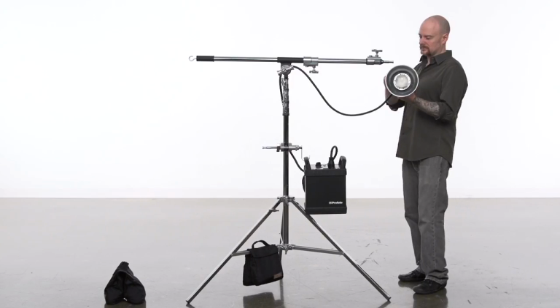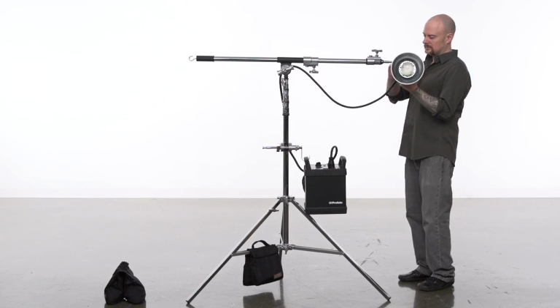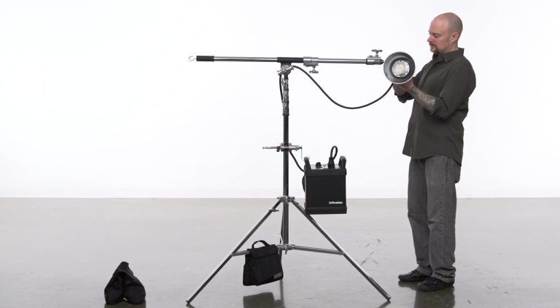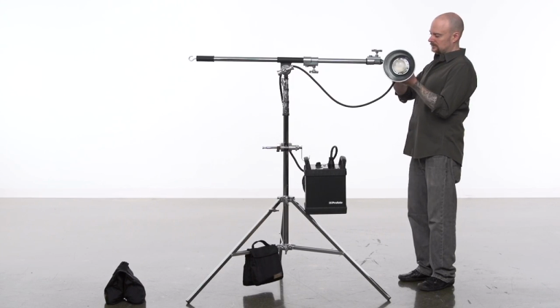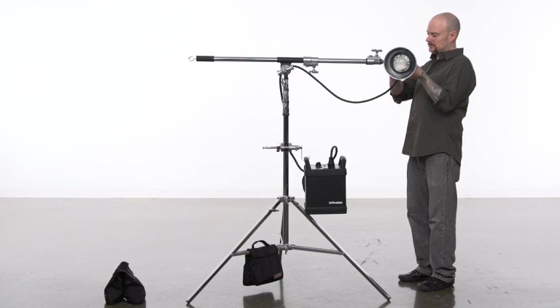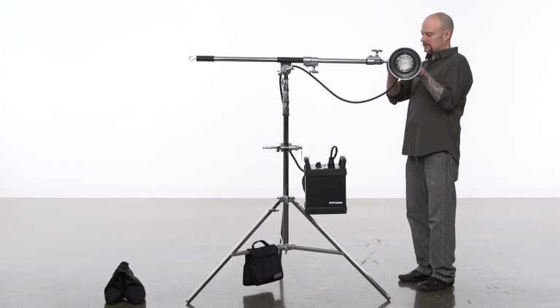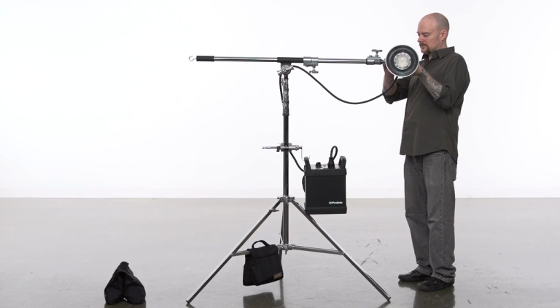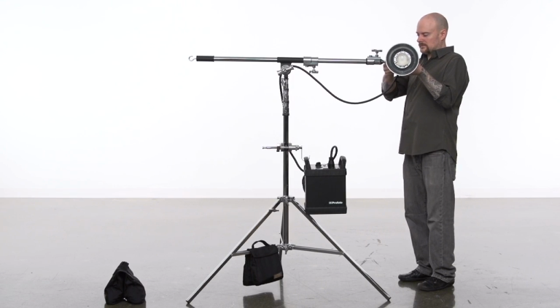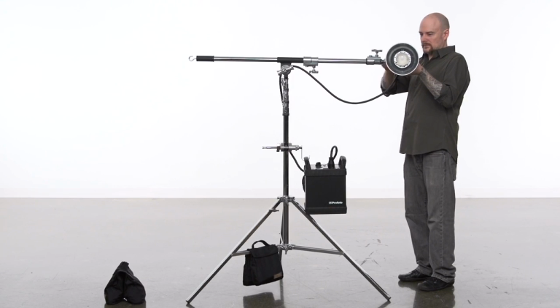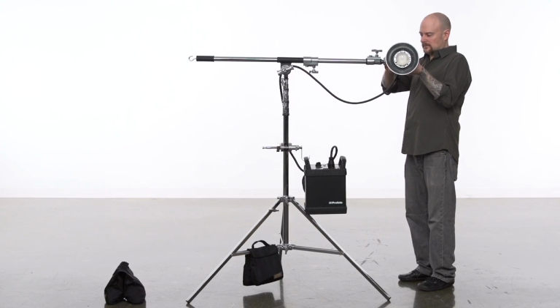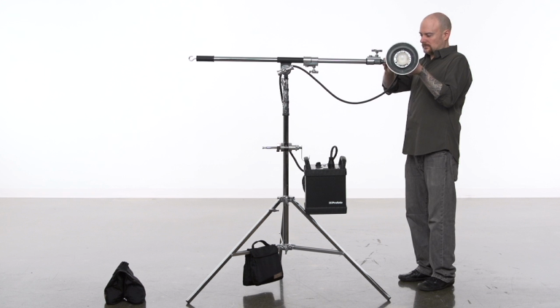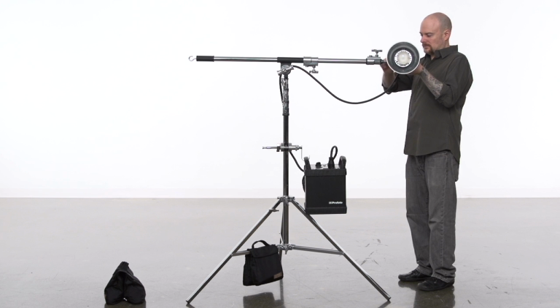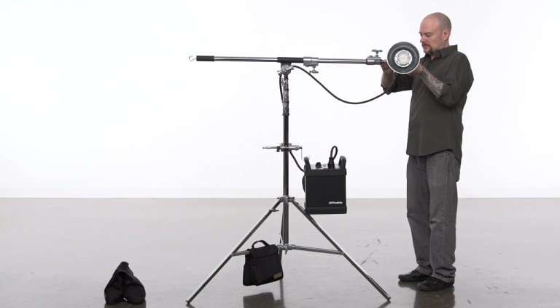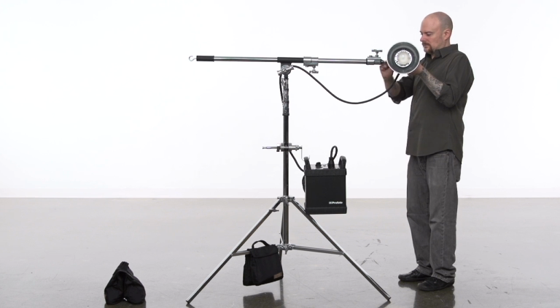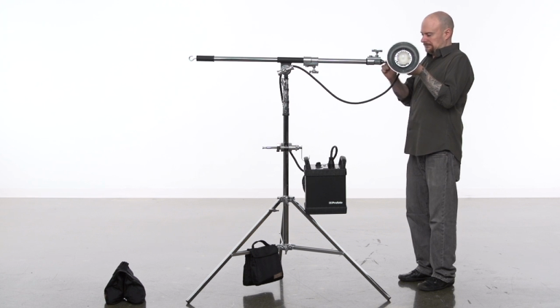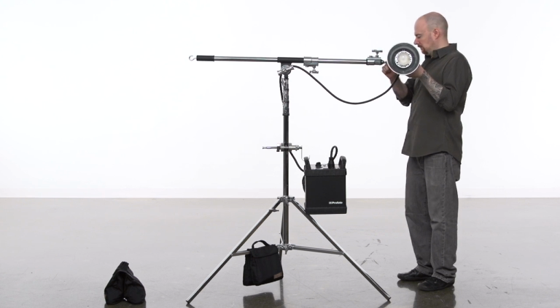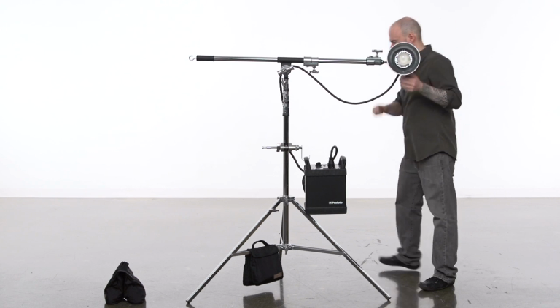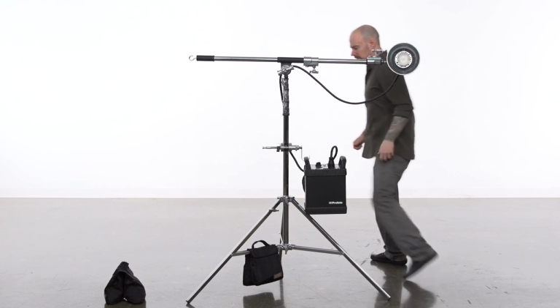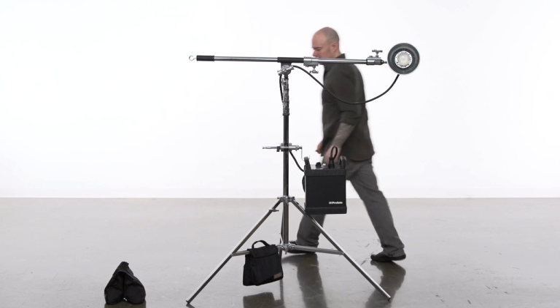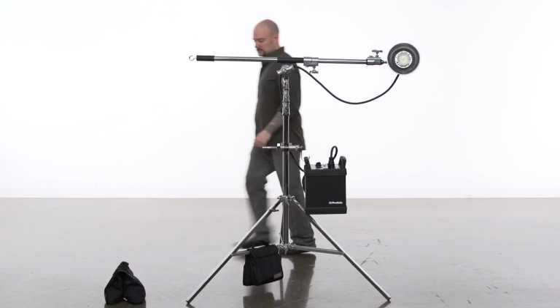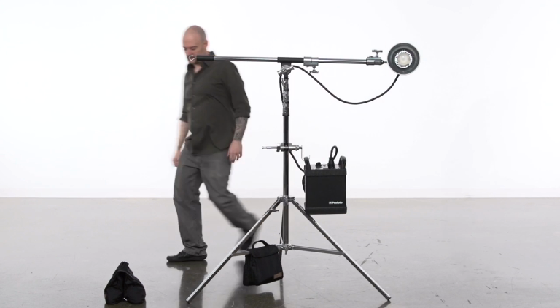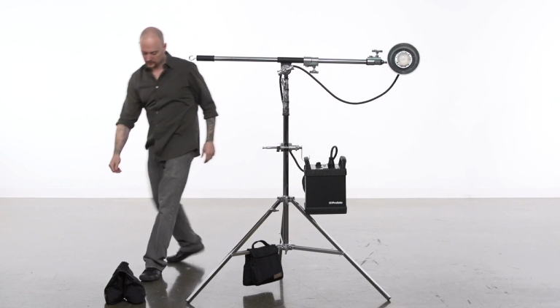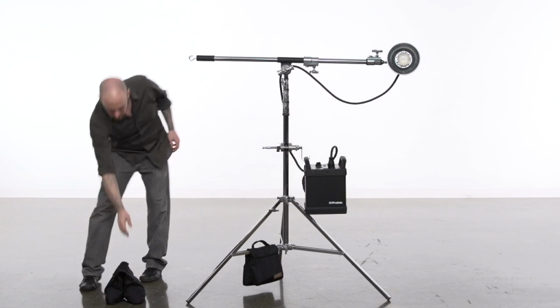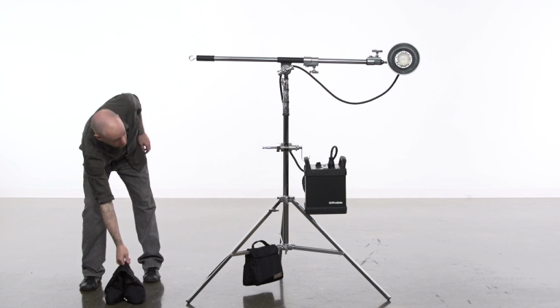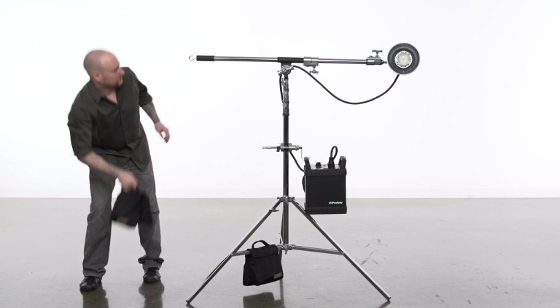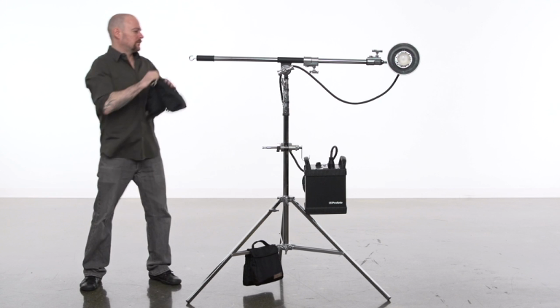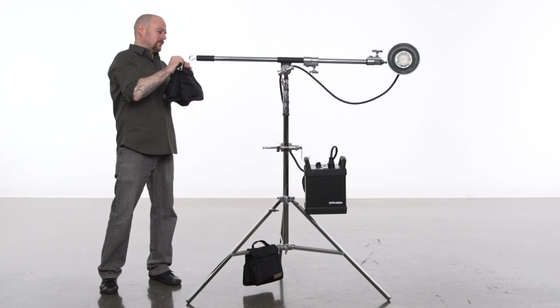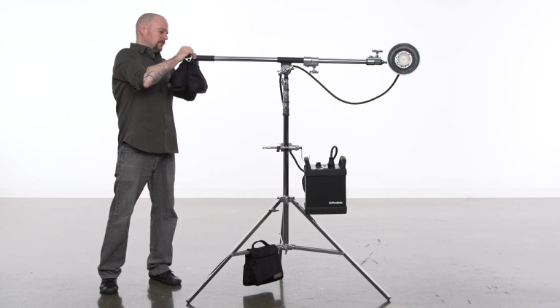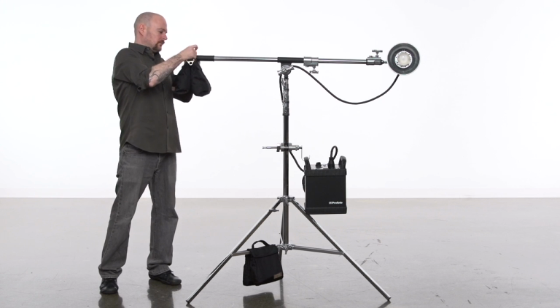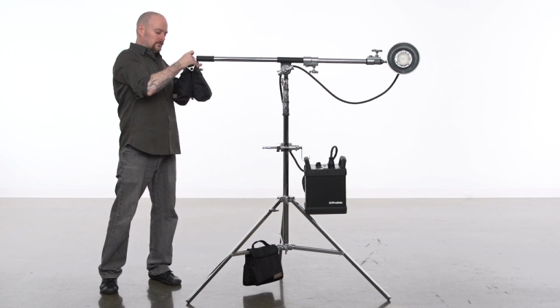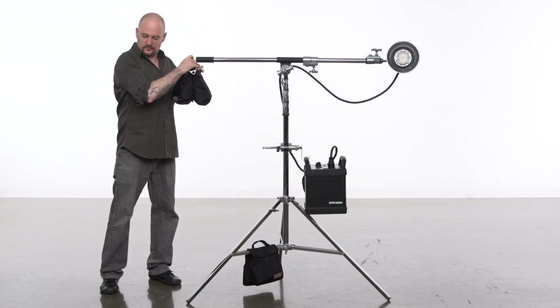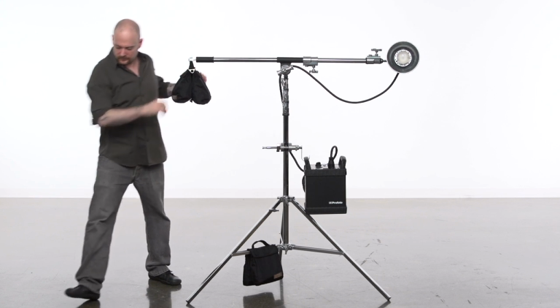We use the stand with a 55 pound capacity because the total weight of the light fixture, the boom itself, and the sand bag we use as a counterweight exceeded the 22 pound load capacity of an aluminum kit stand.